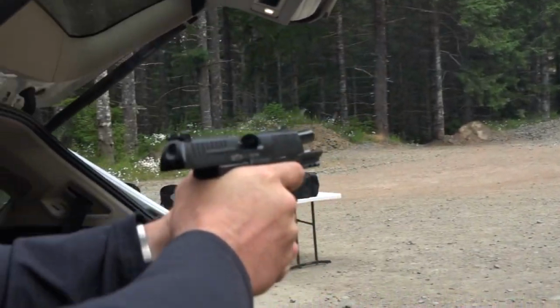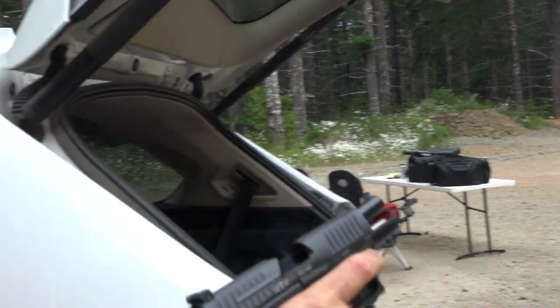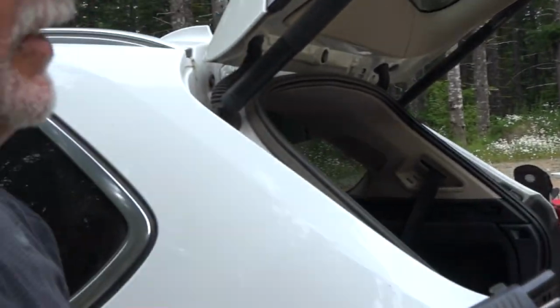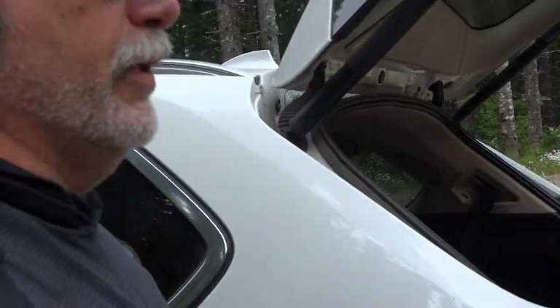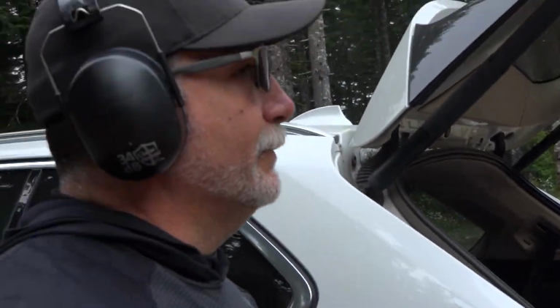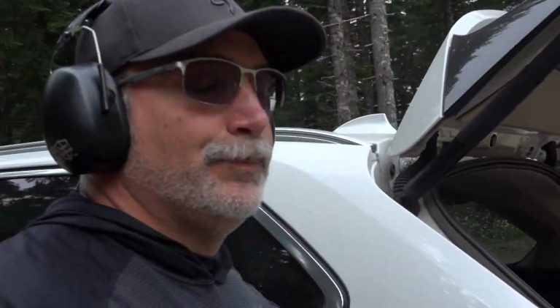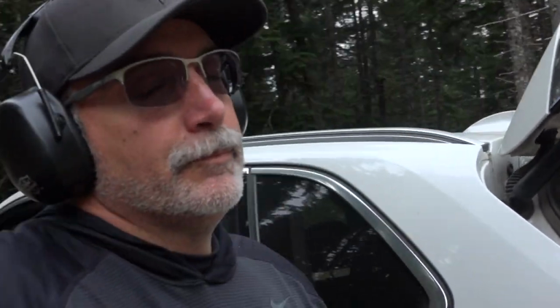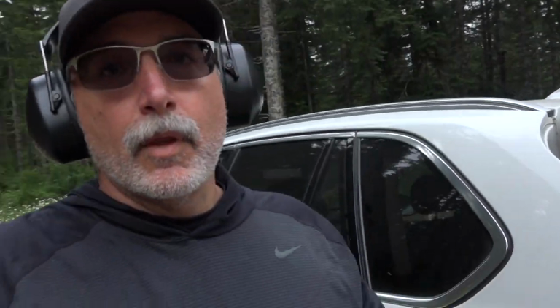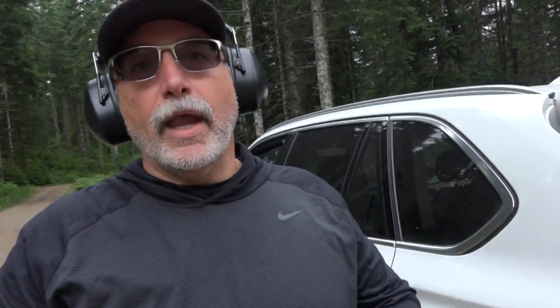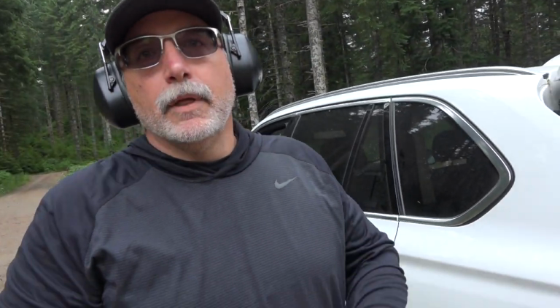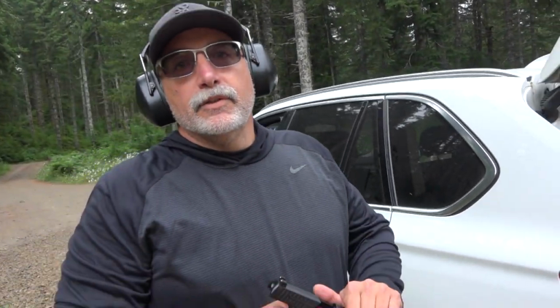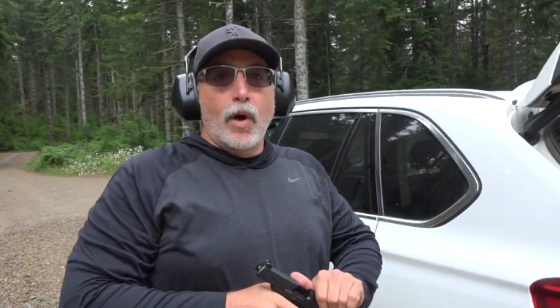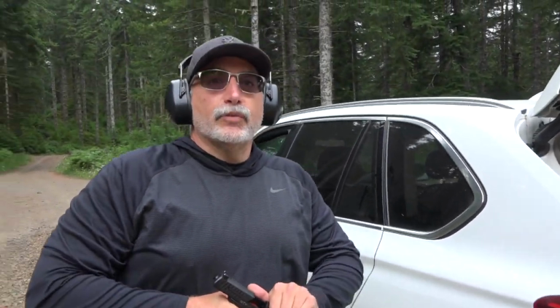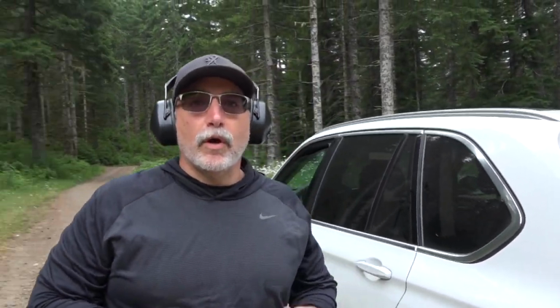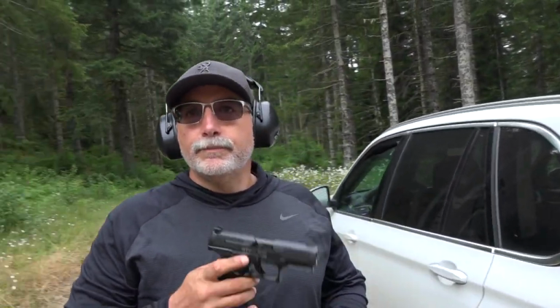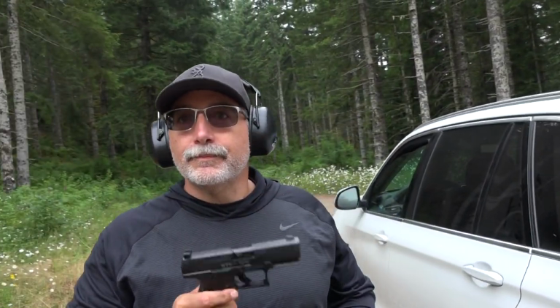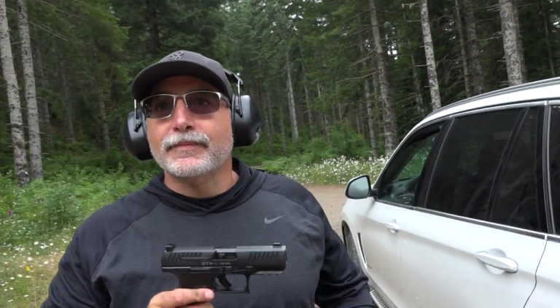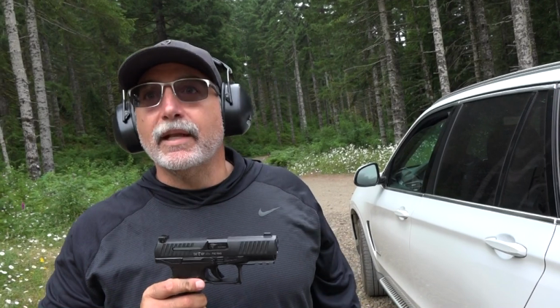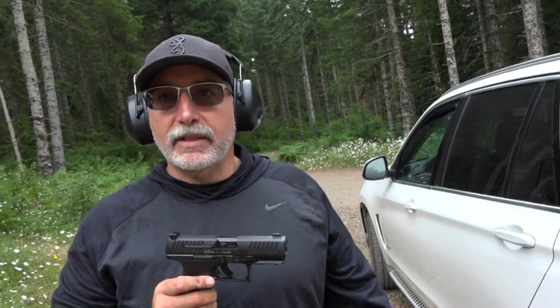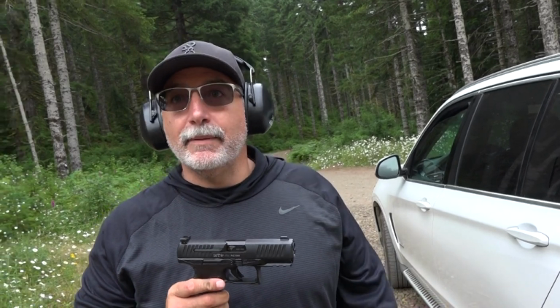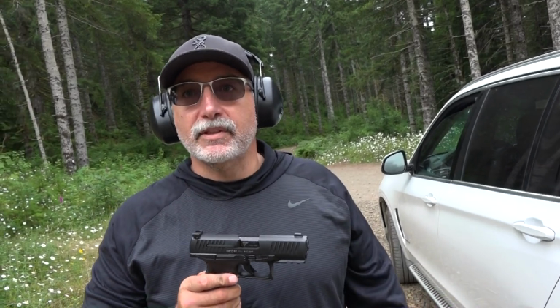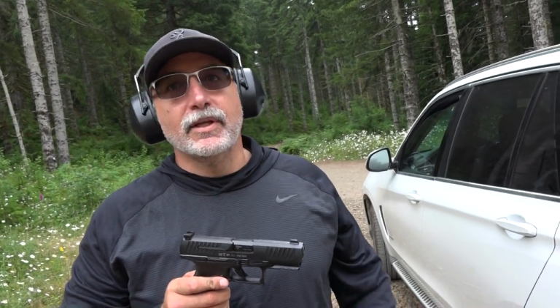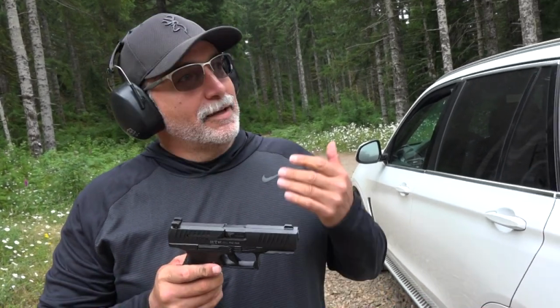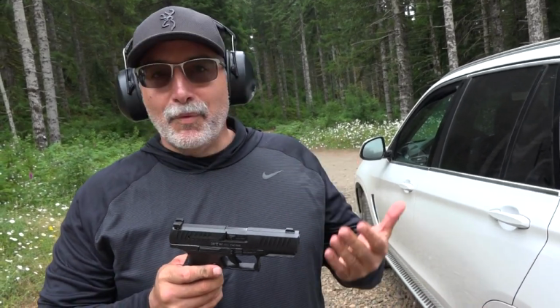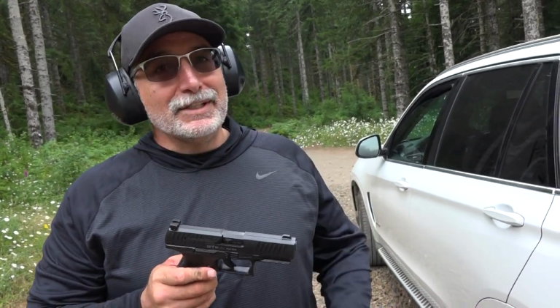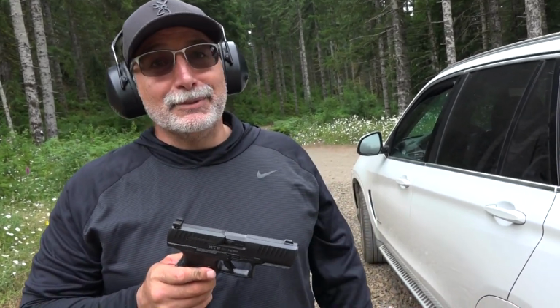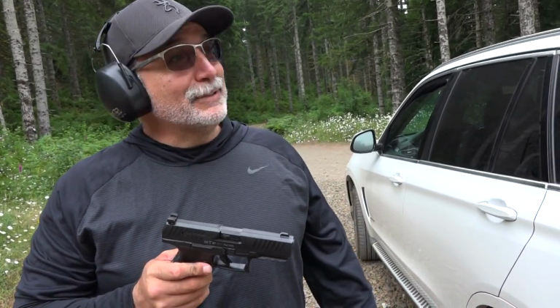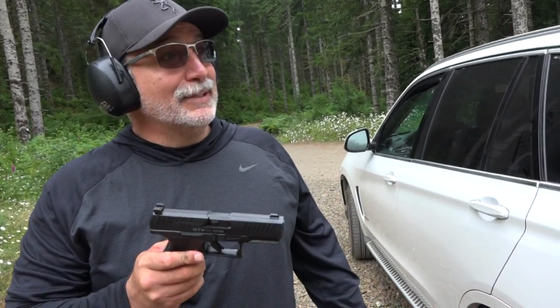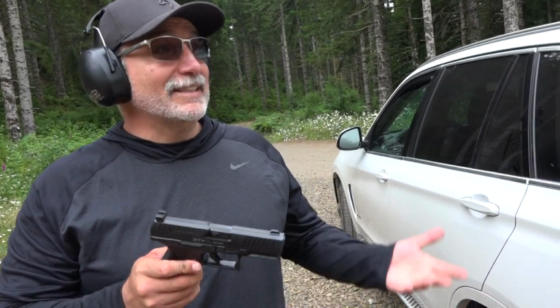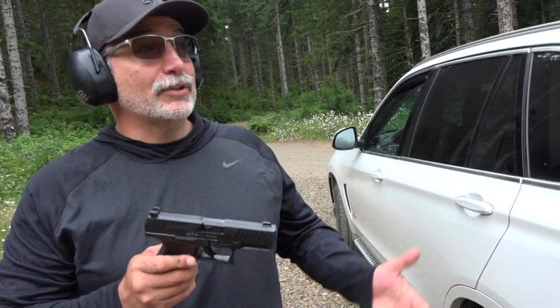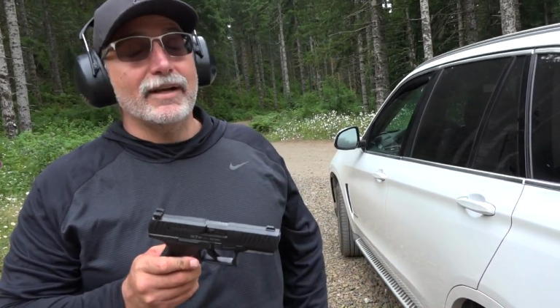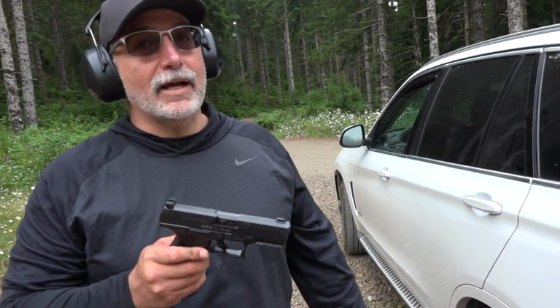Wow, this thing is so easy. So if you want less recoil, think about the DPM systems. If you want a sniper's pistol, this thing's hitting the target every time.